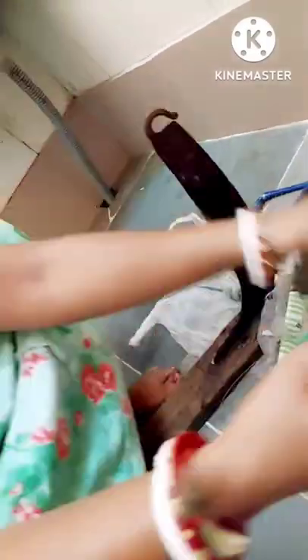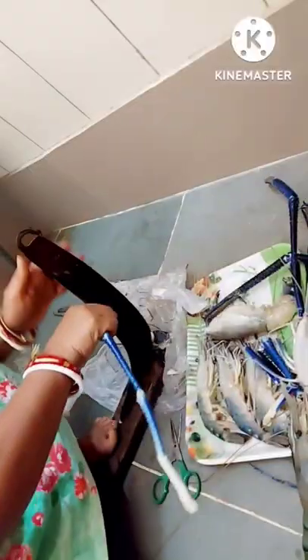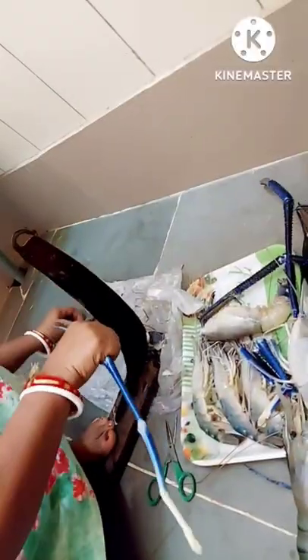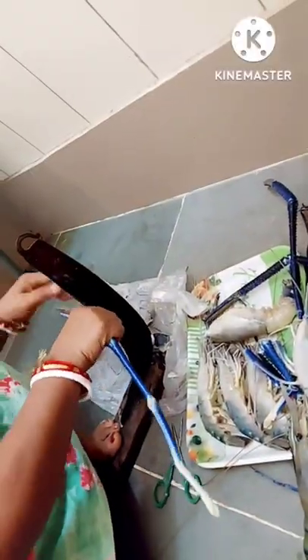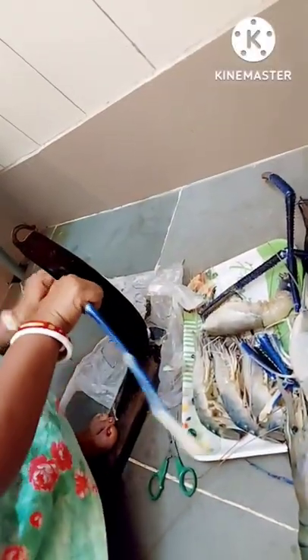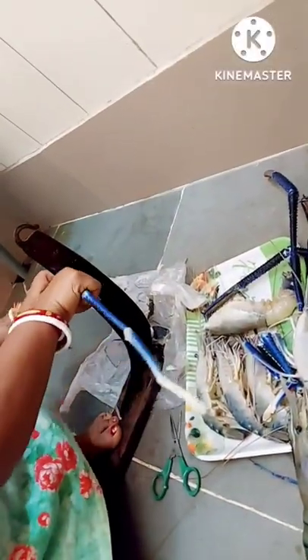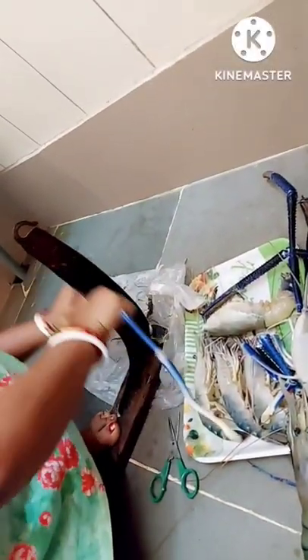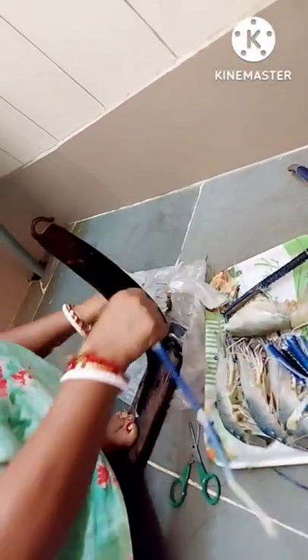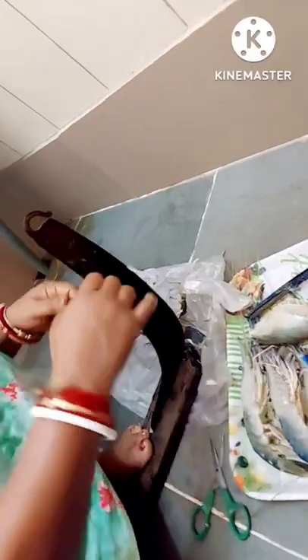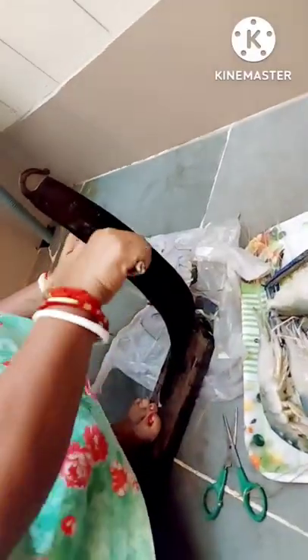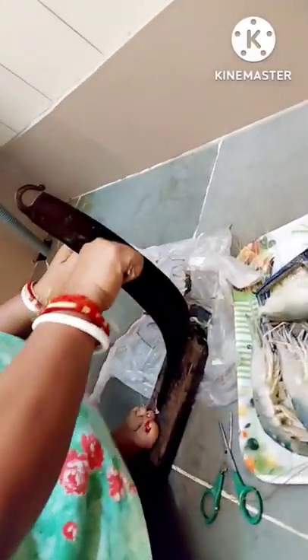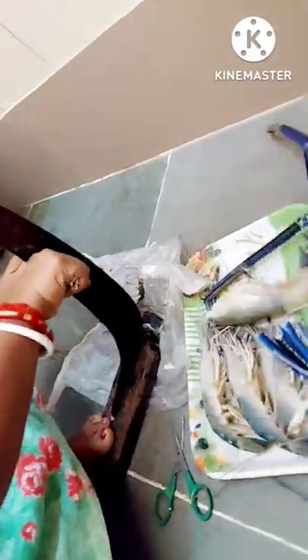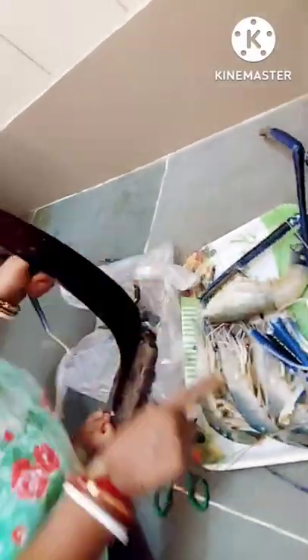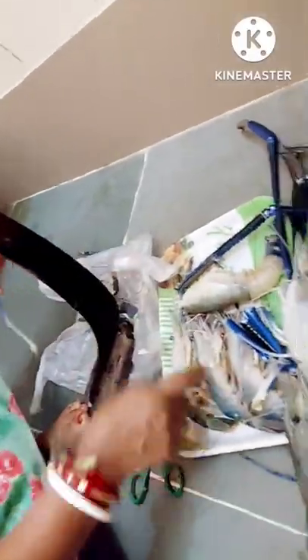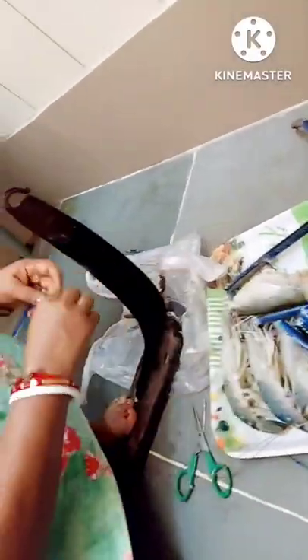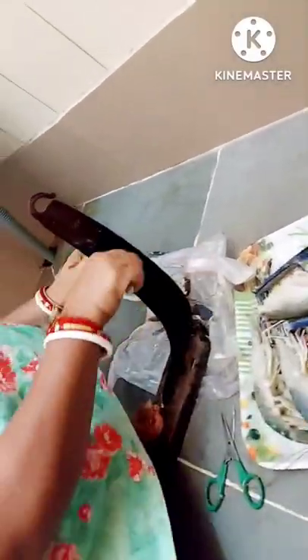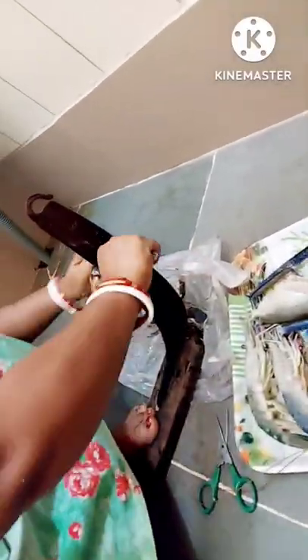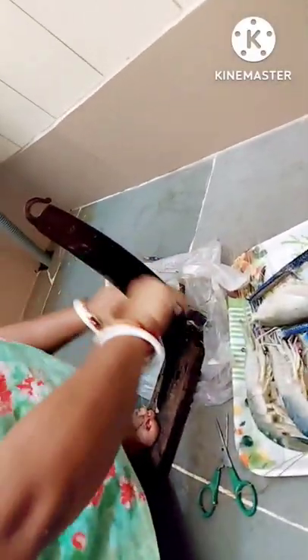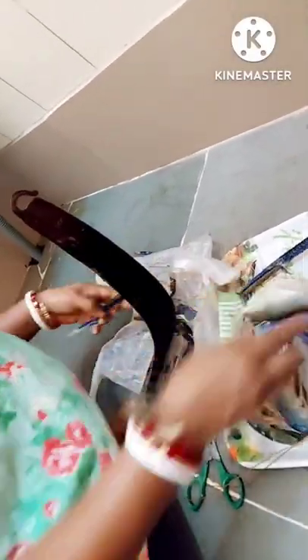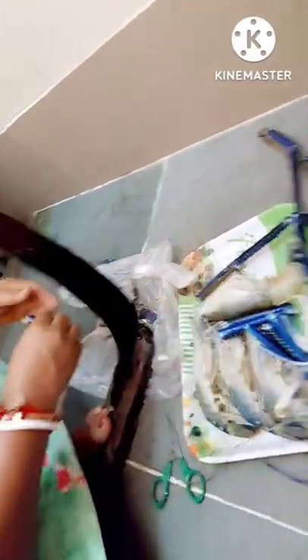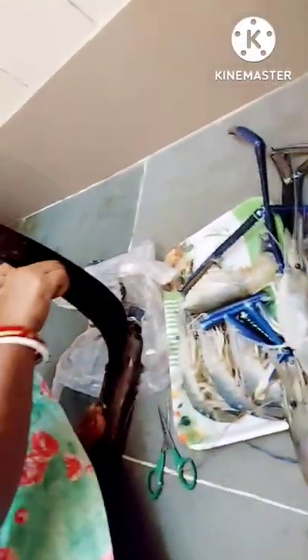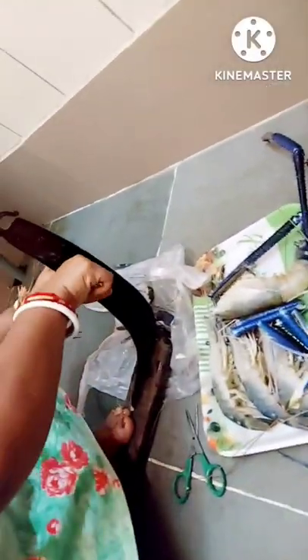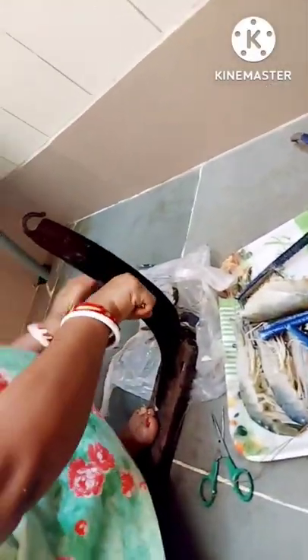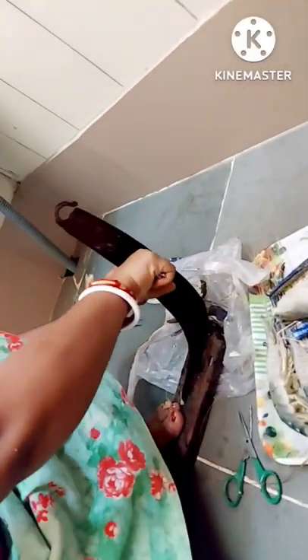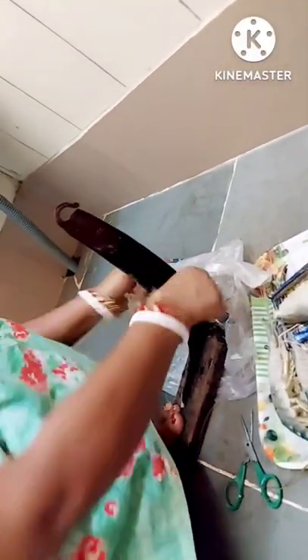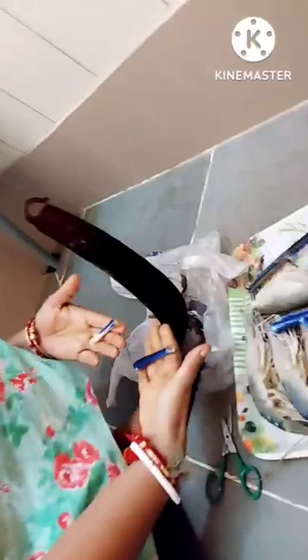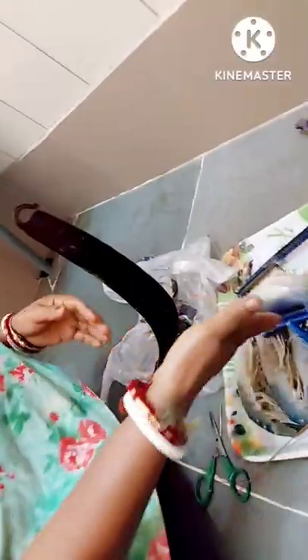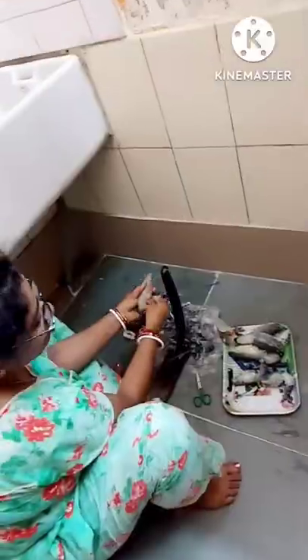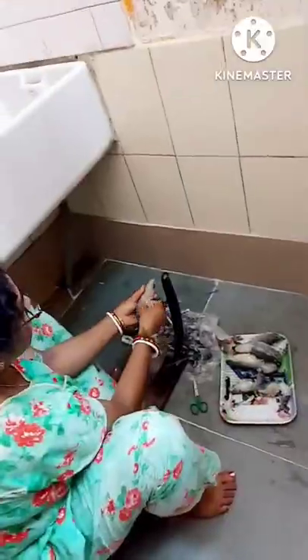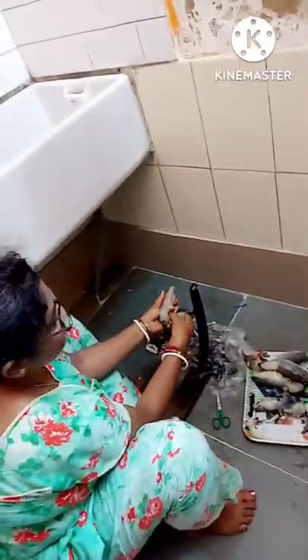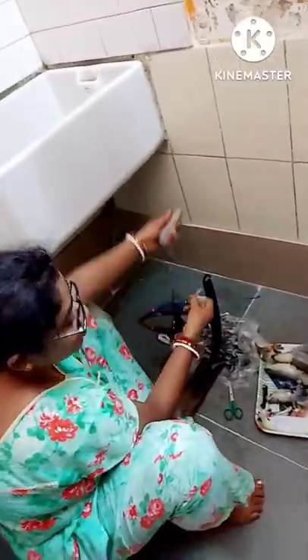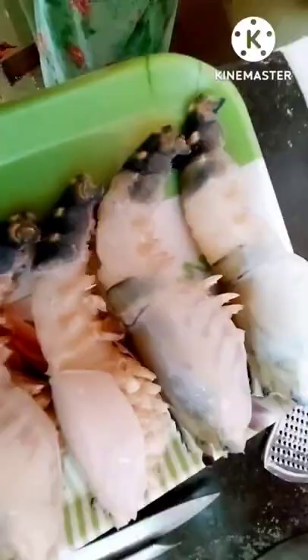She then cuts the moustaches or the antenna into pieces, as we can add it in our curry. It has spikes which hurt her hand.